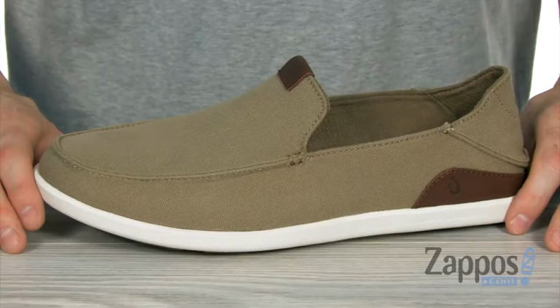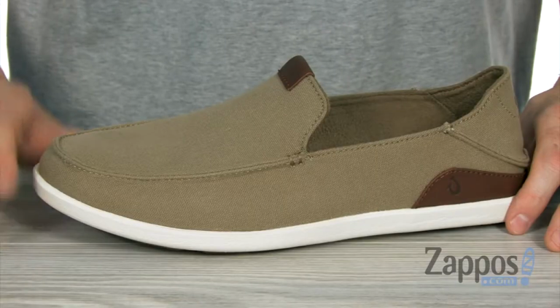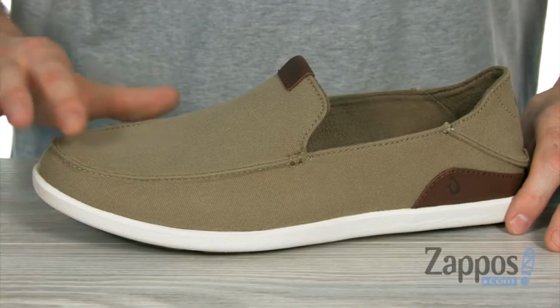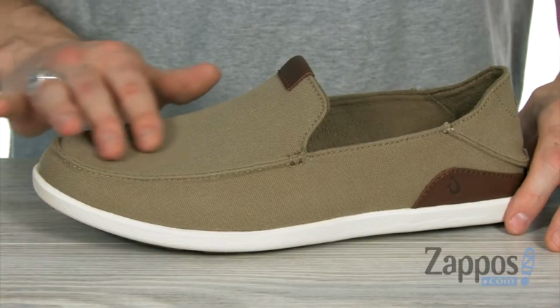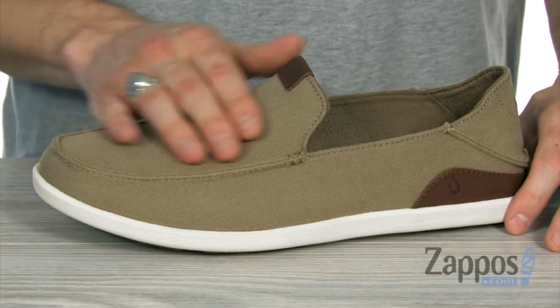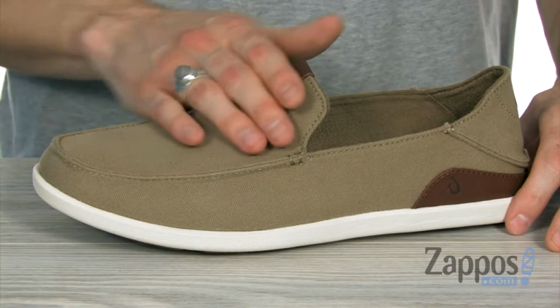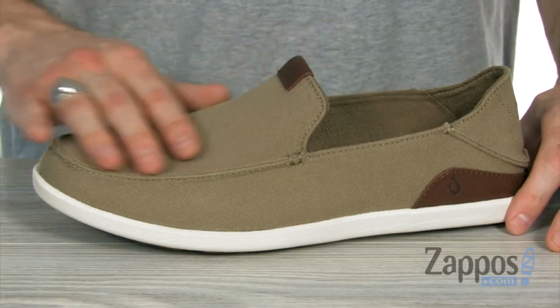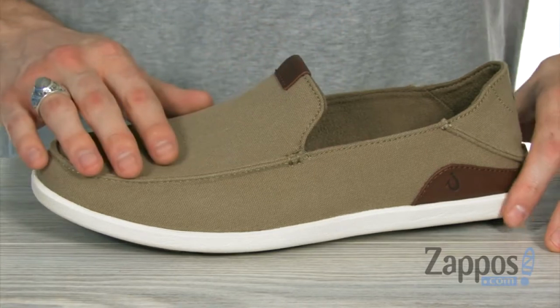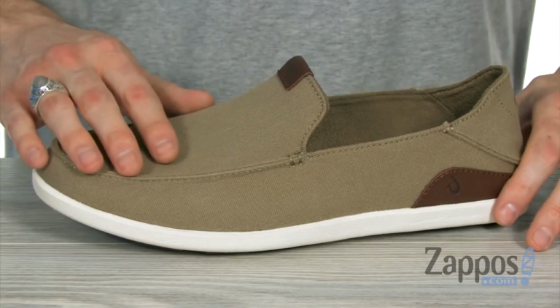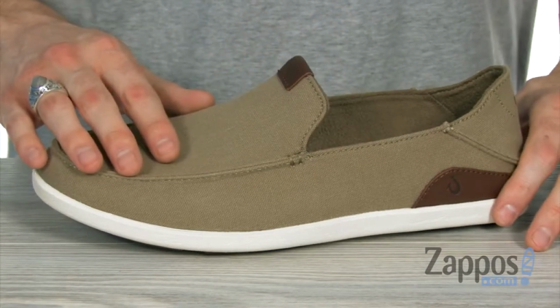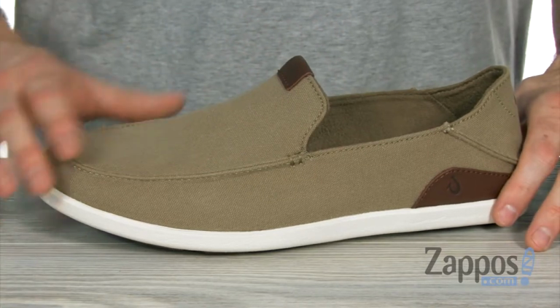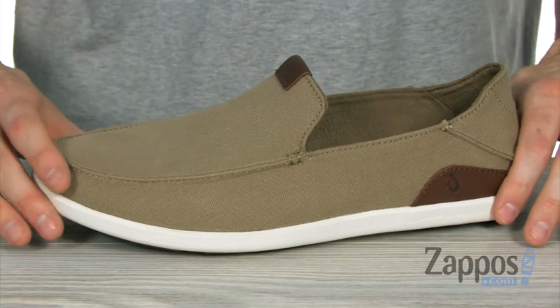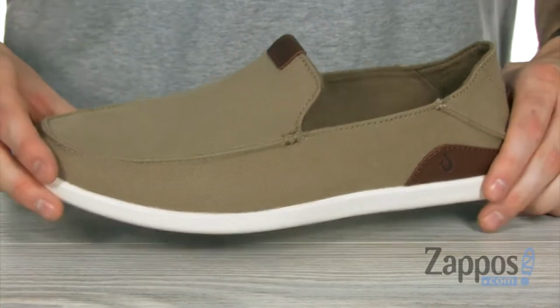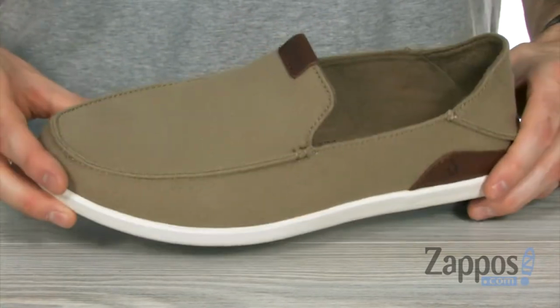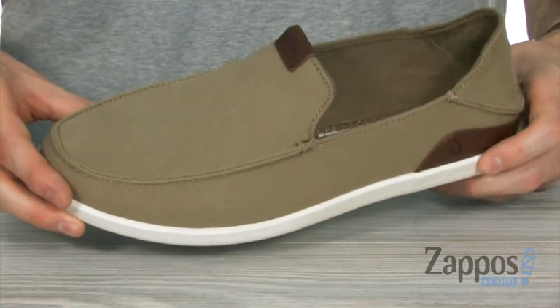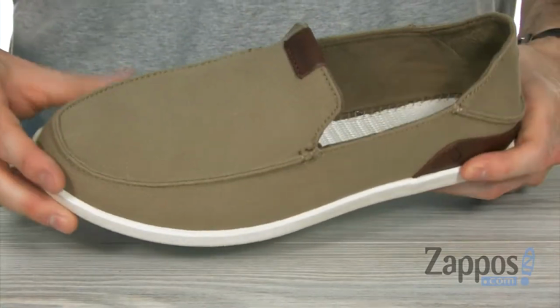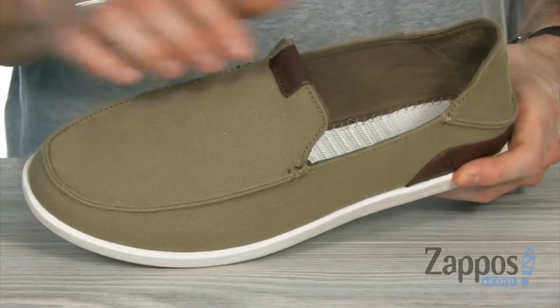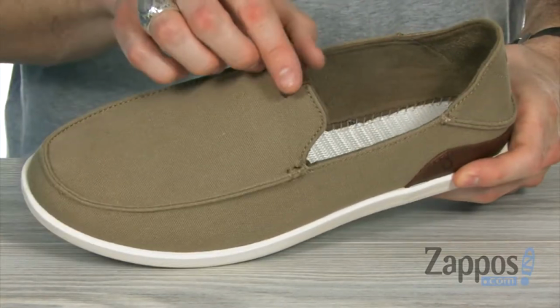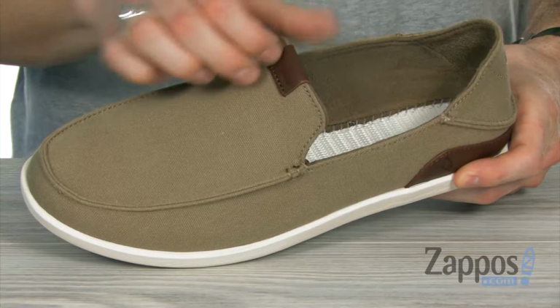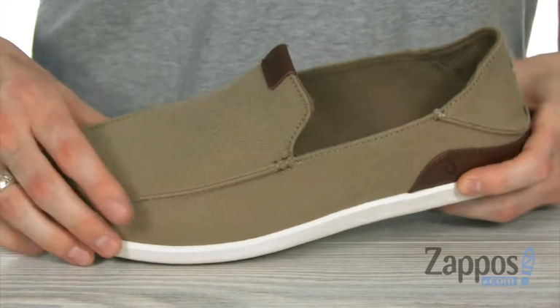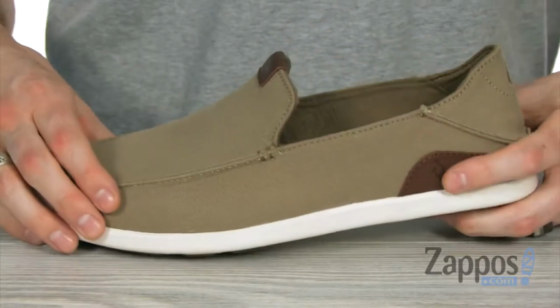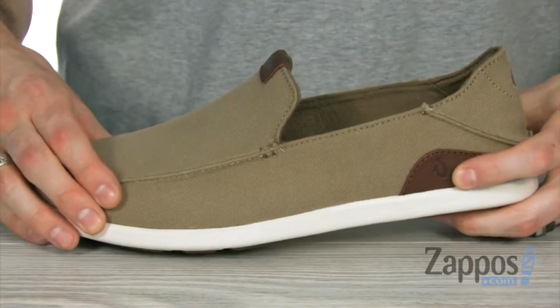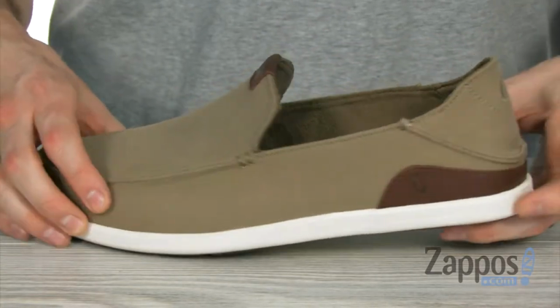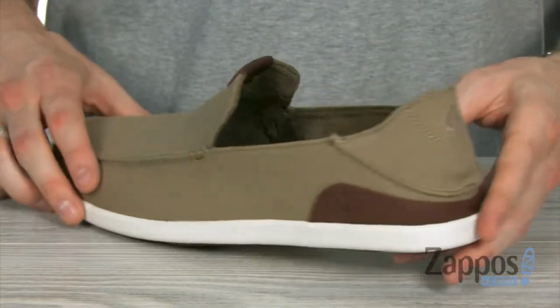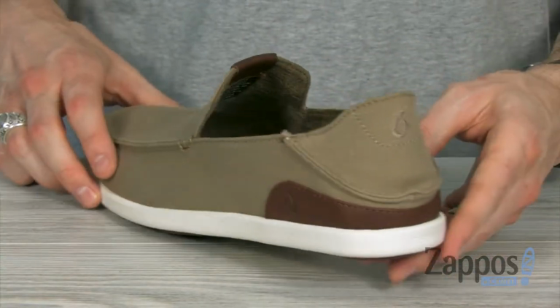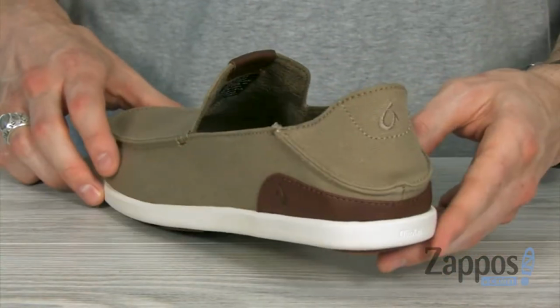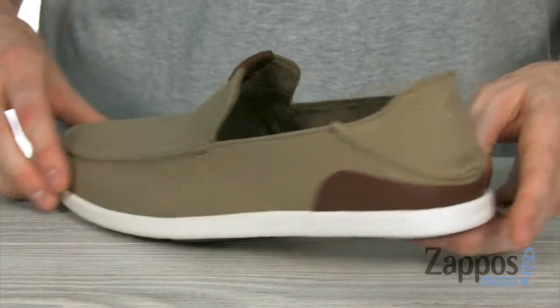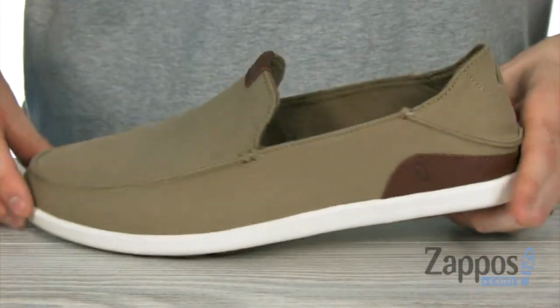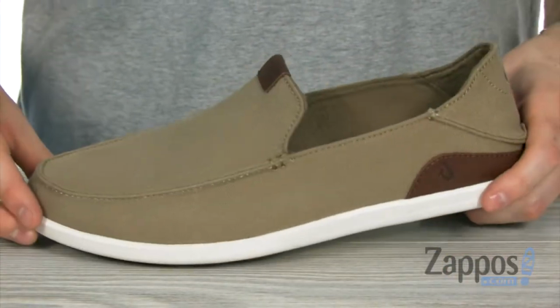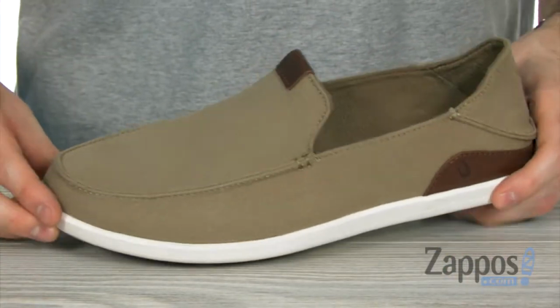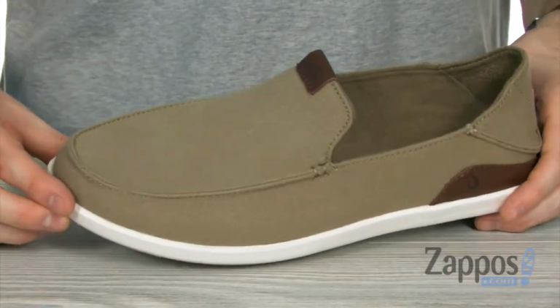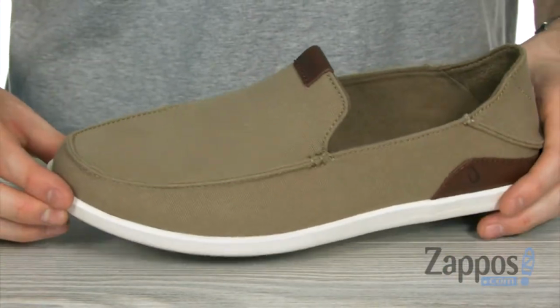This cool casual slip-on is made from a lightweight cotton canvas upper, and you have the rich leather accents throughout to give you a cool bit of elevation.